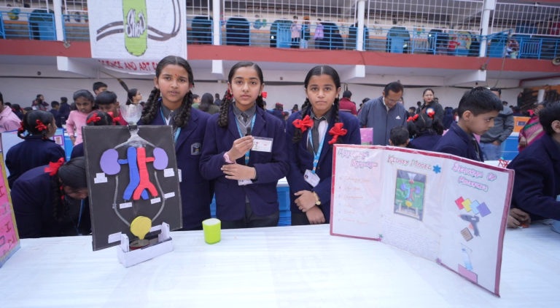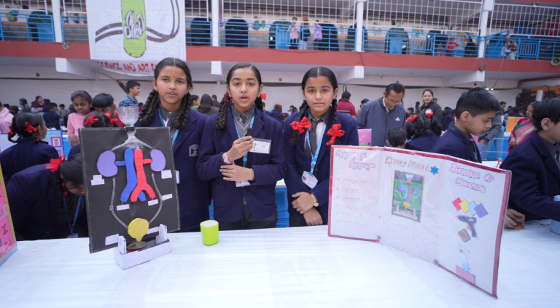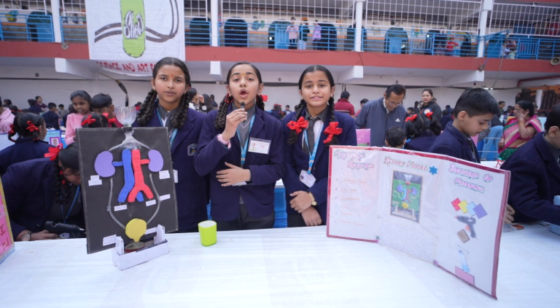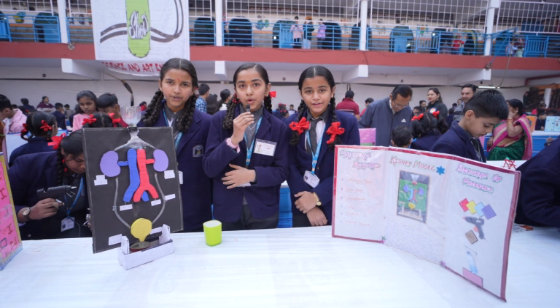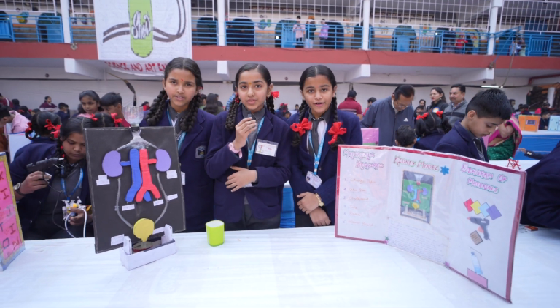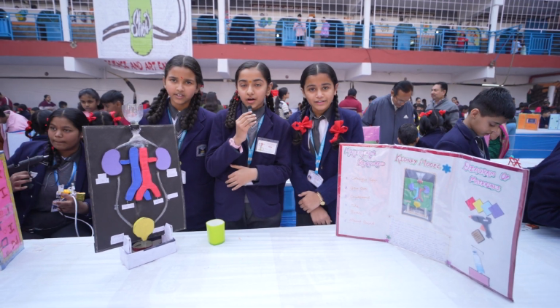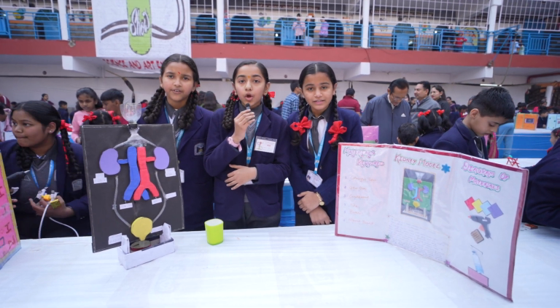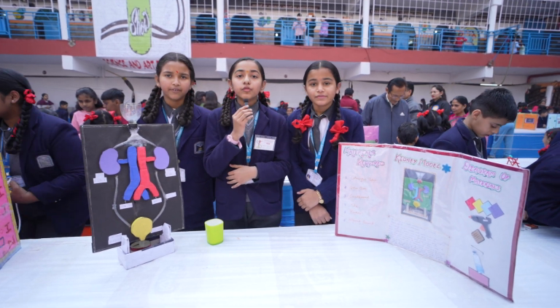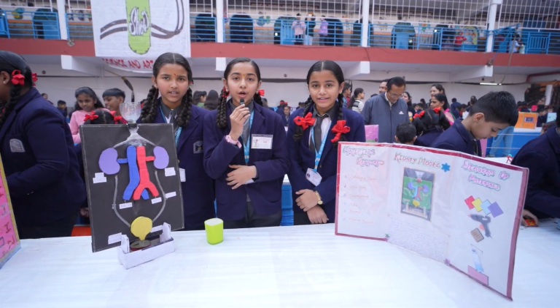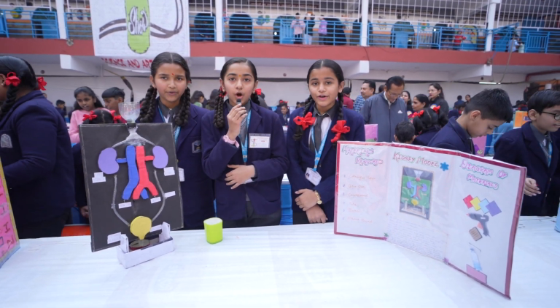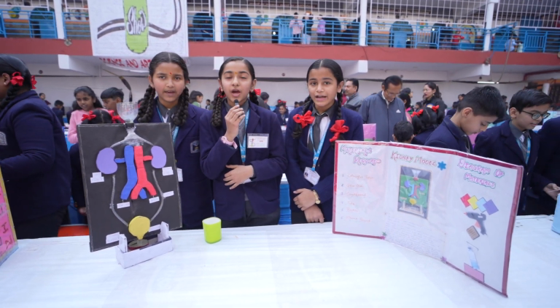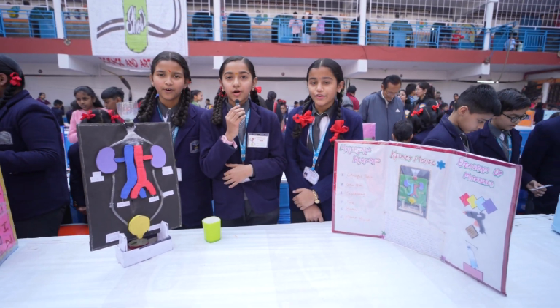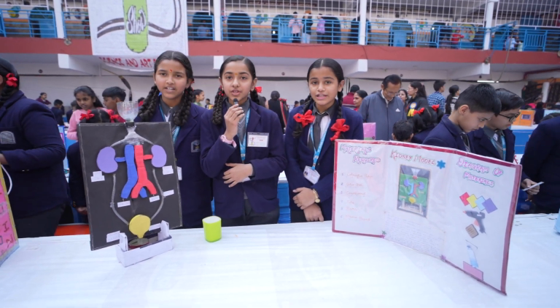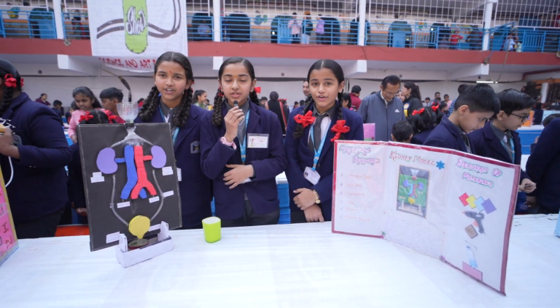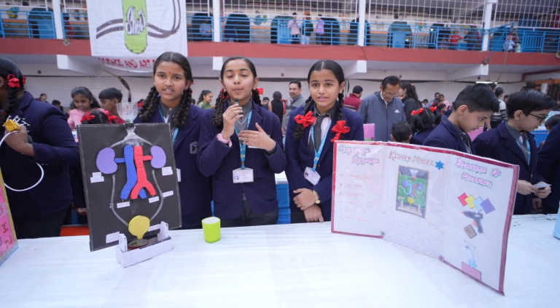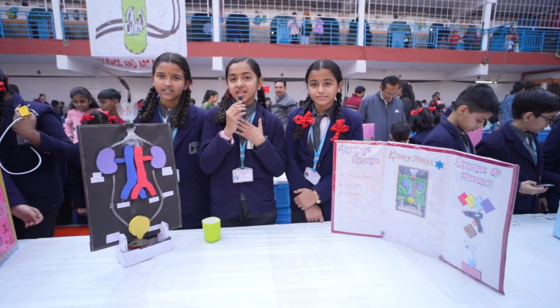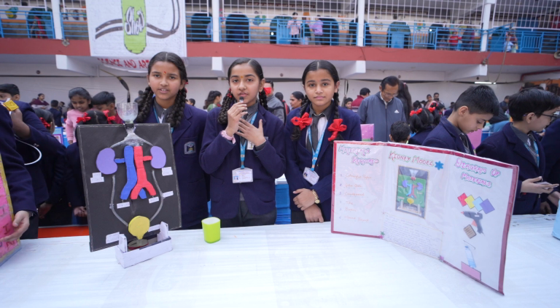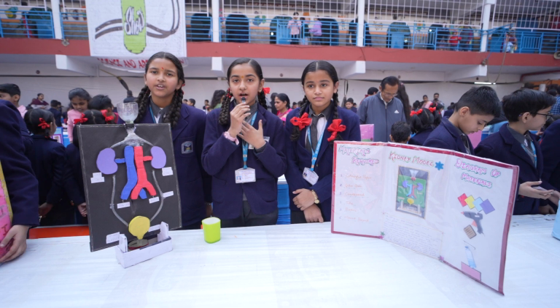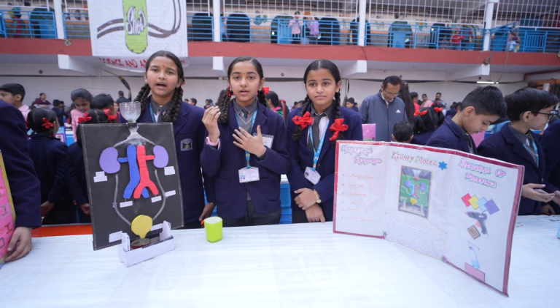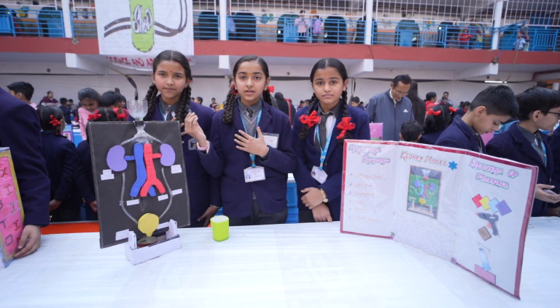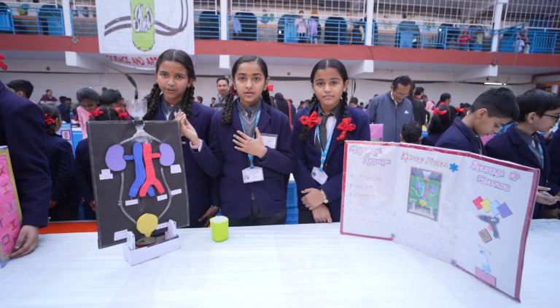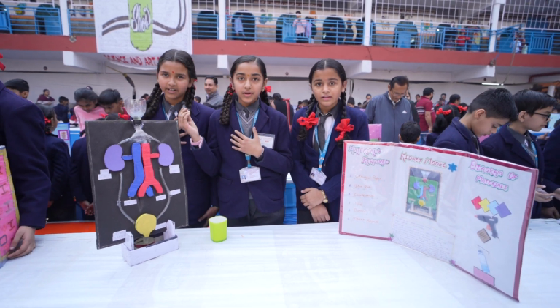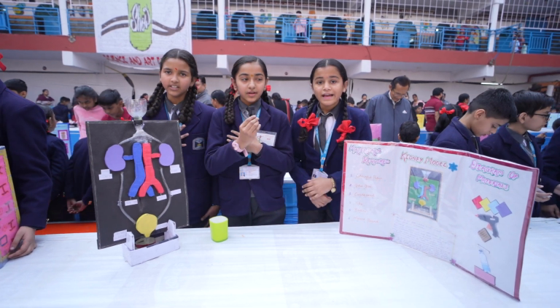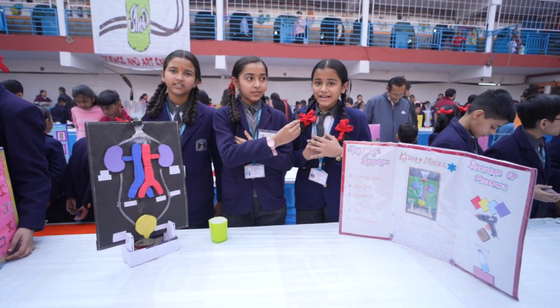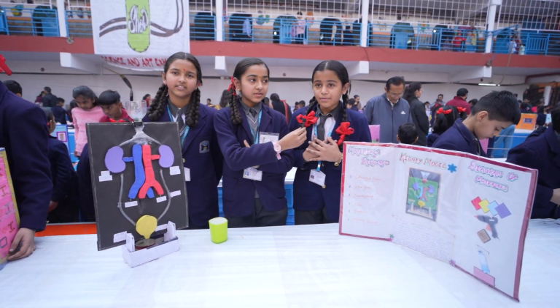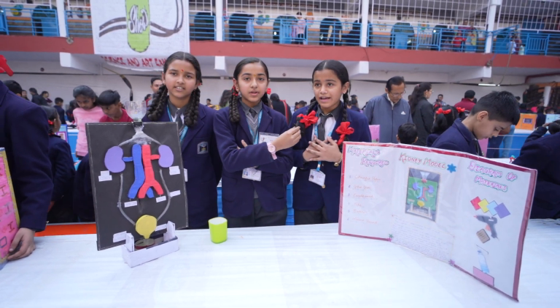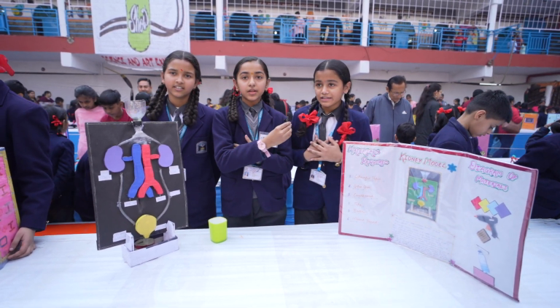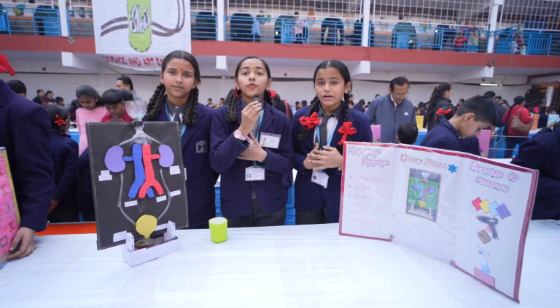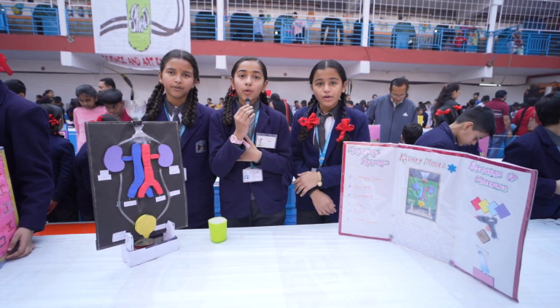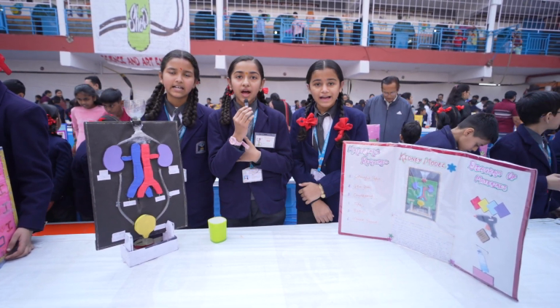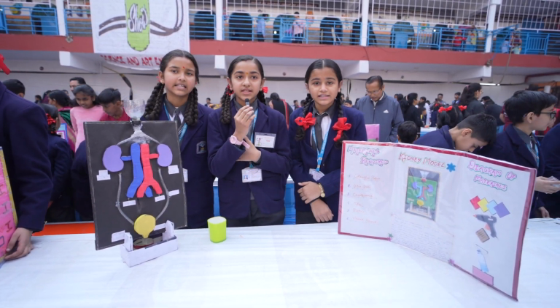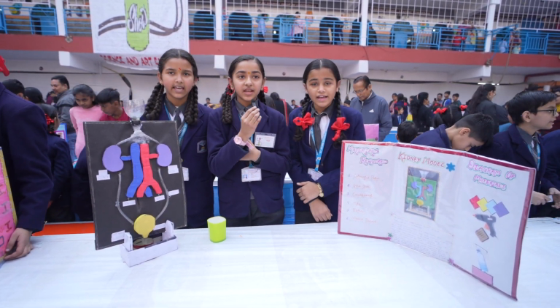Good noon, sir! We welcome you on behalf of St. John's. Myself Chavija, myself Sneha Kumari, and myself Pranali Kadam from Class 6A.